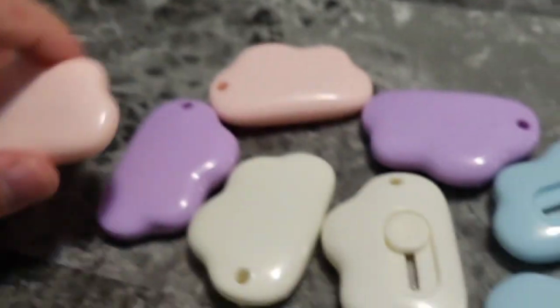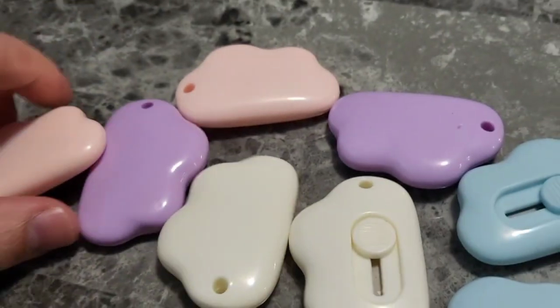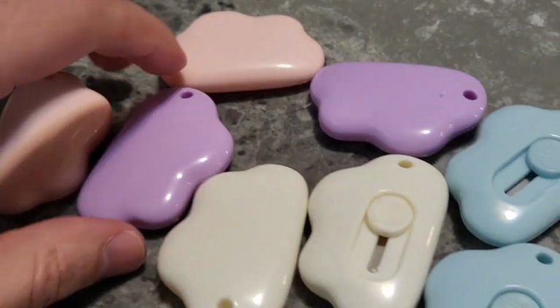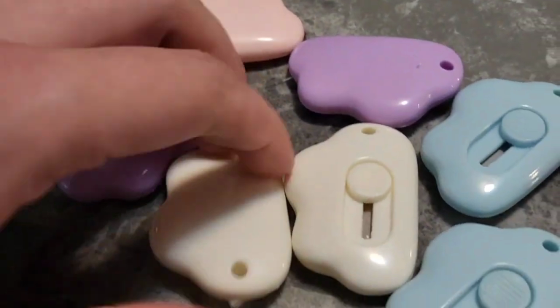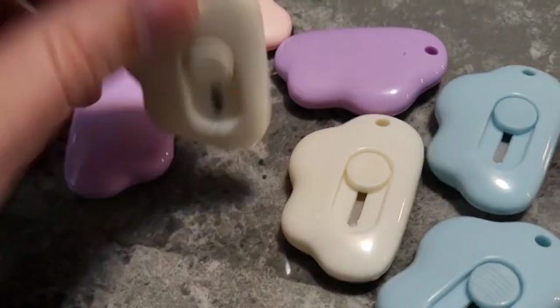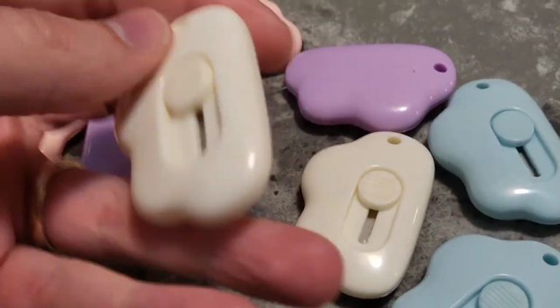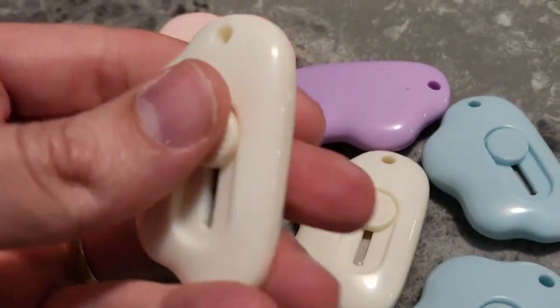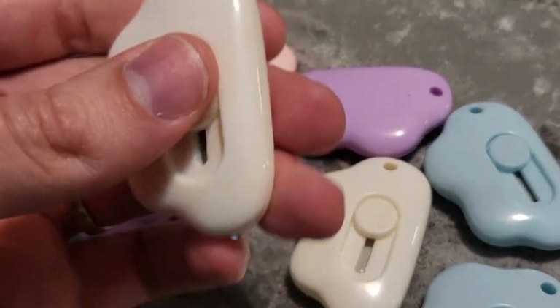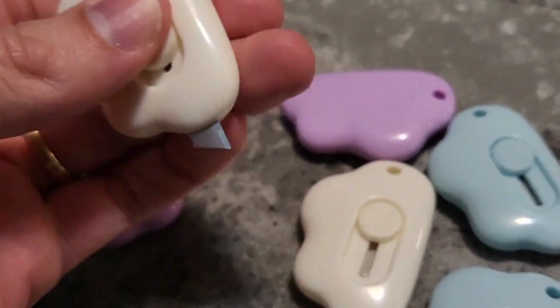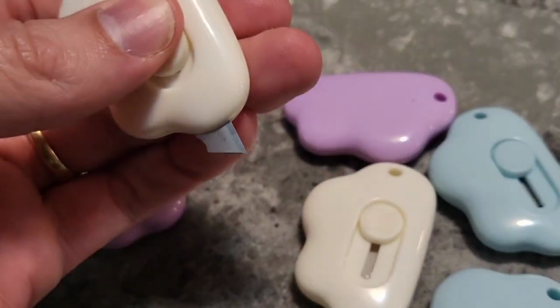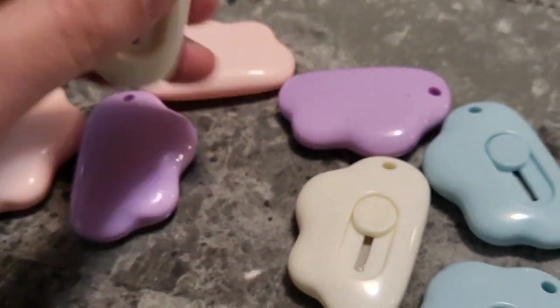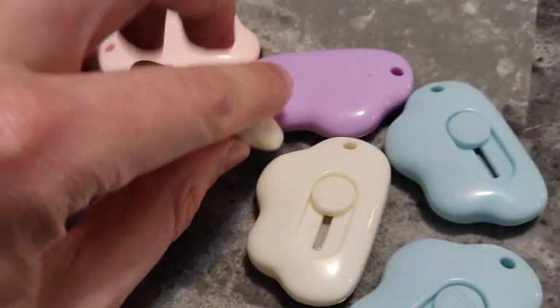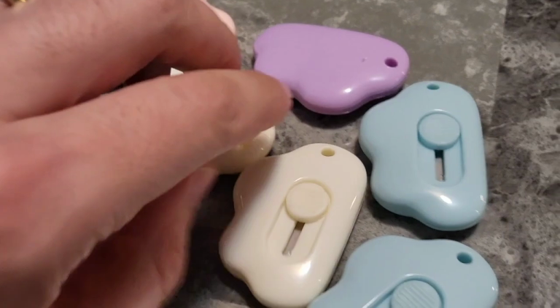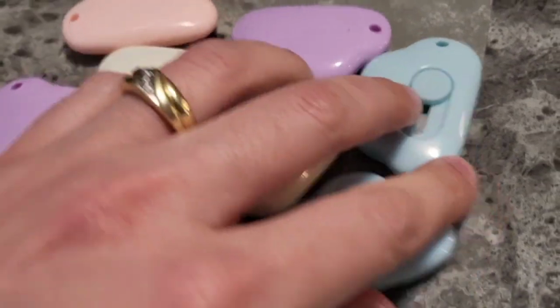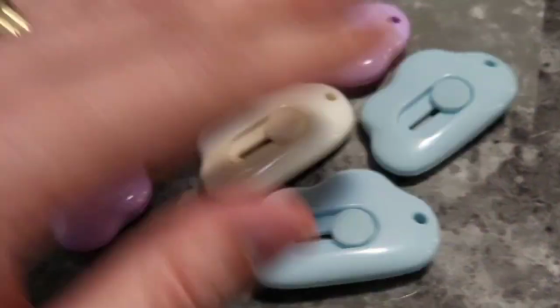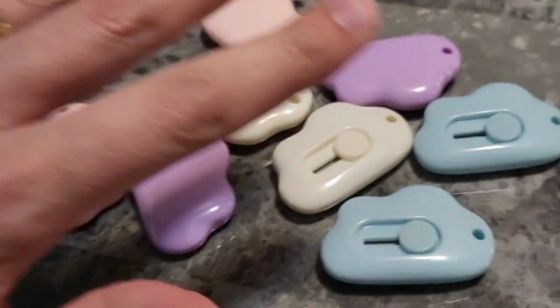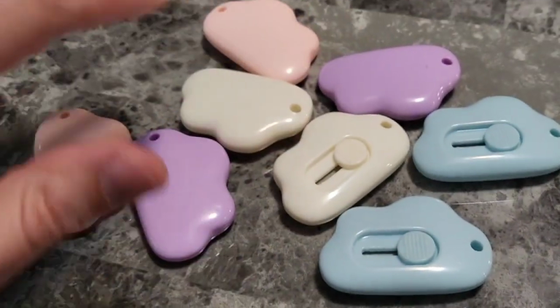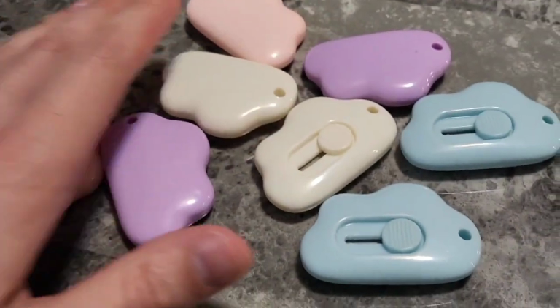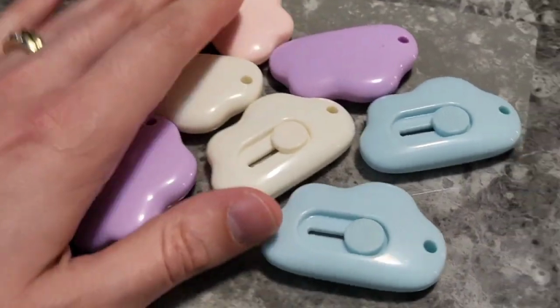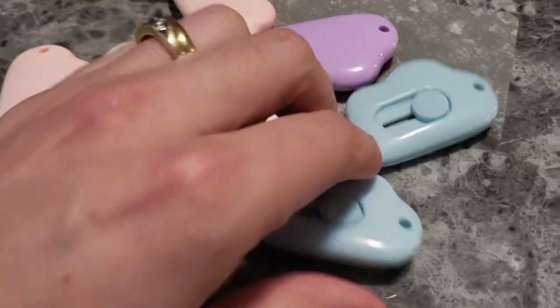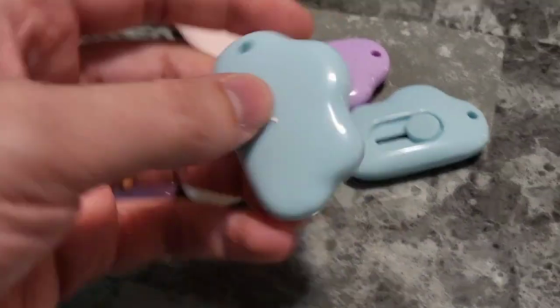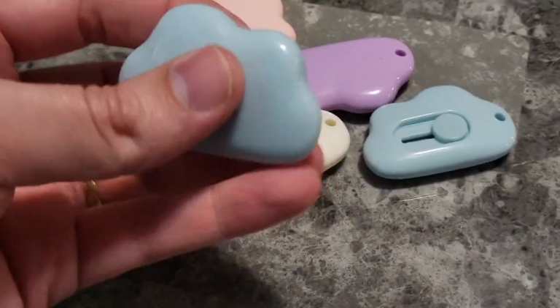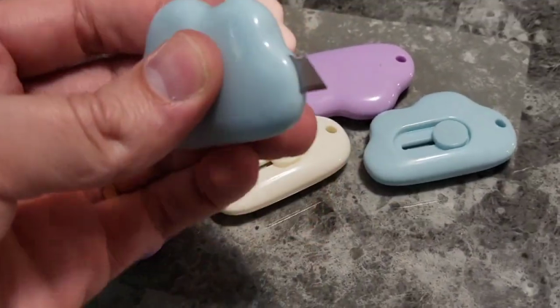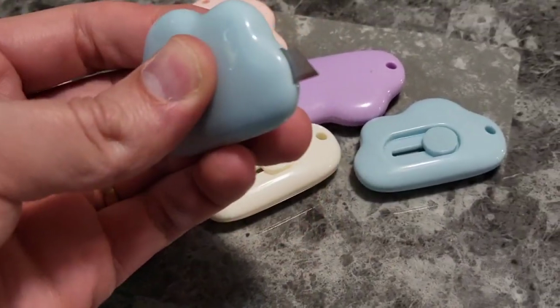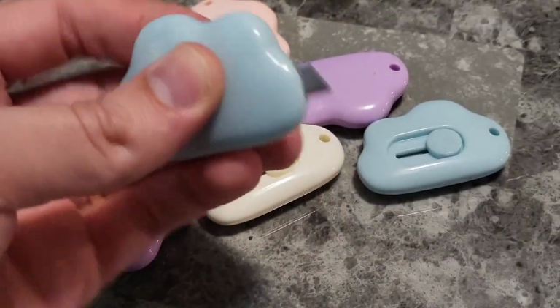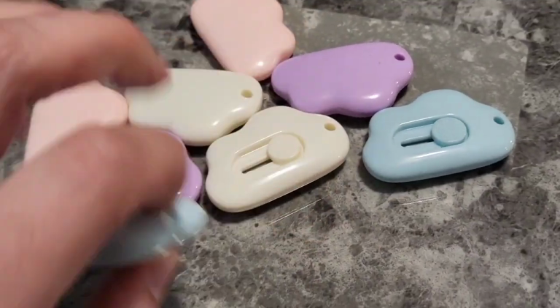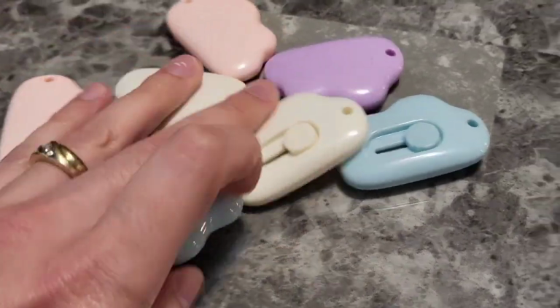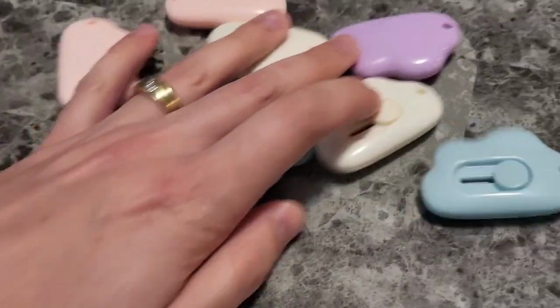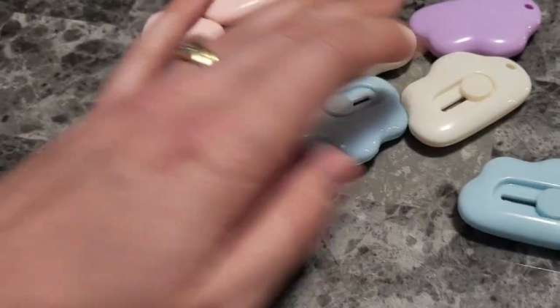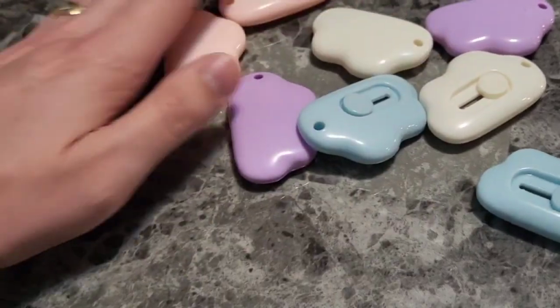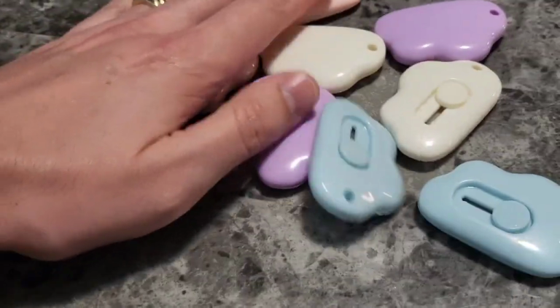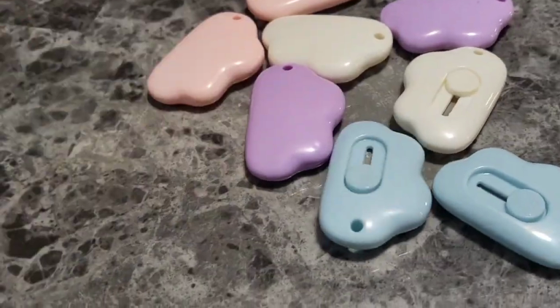Perfect for unboxing products and removing wrappers. Something you want to keep out of reach of your children, obviously, because they look fun — and that's because they are fun for adults.